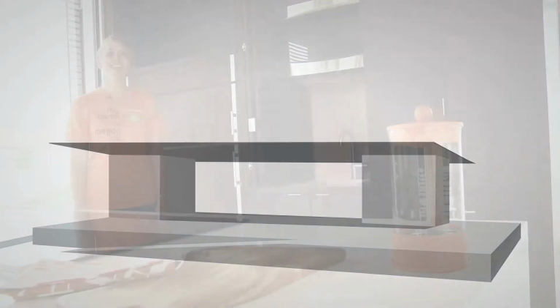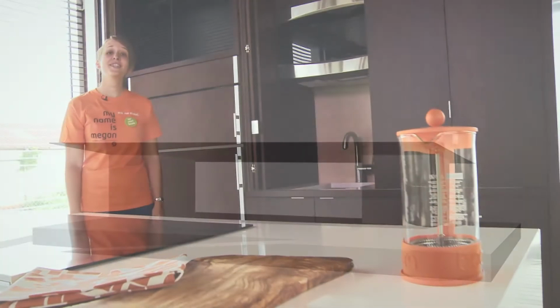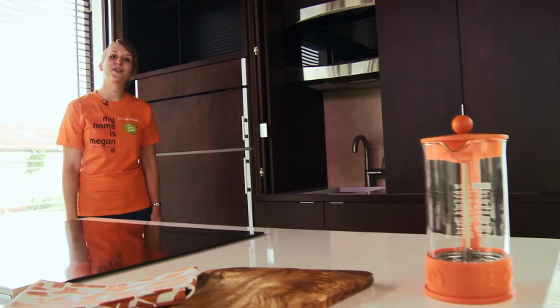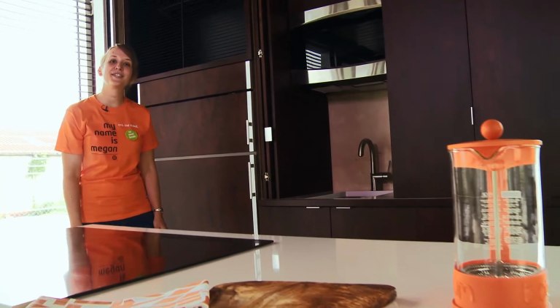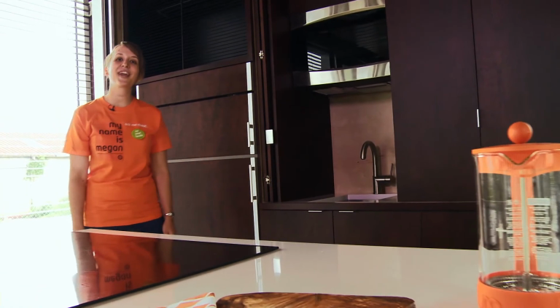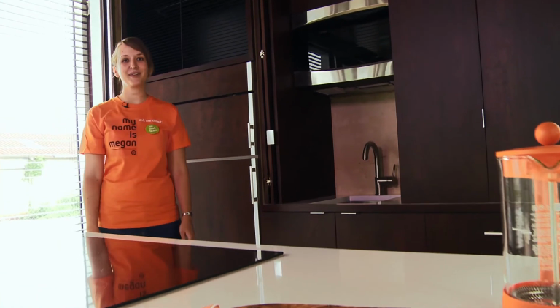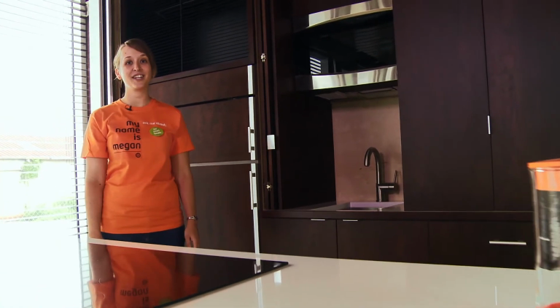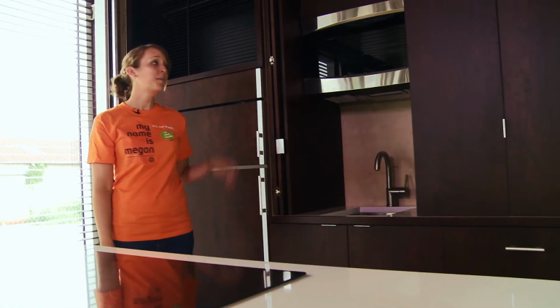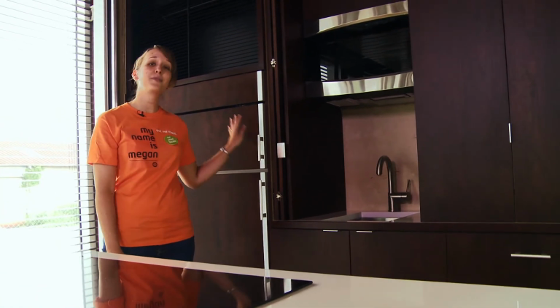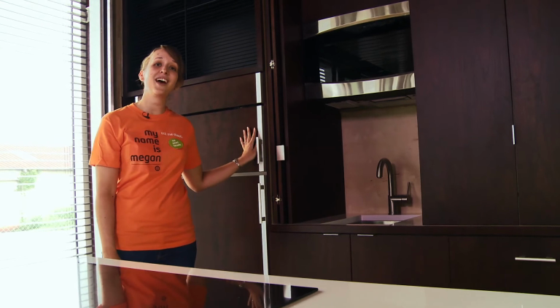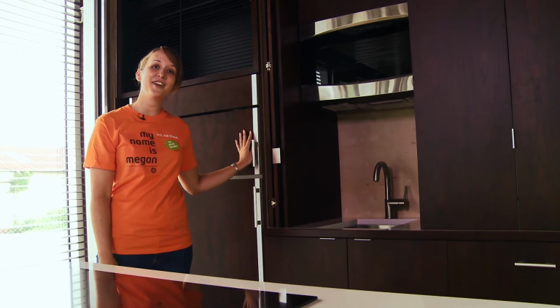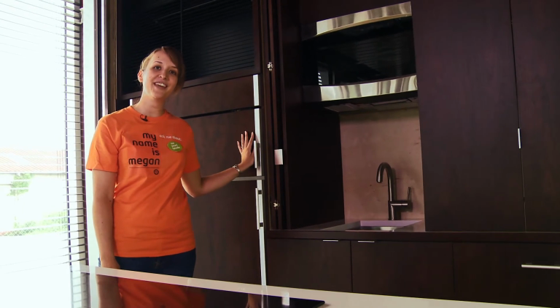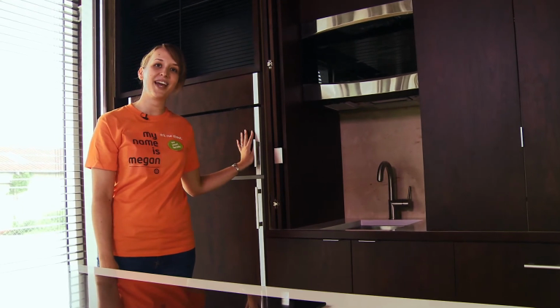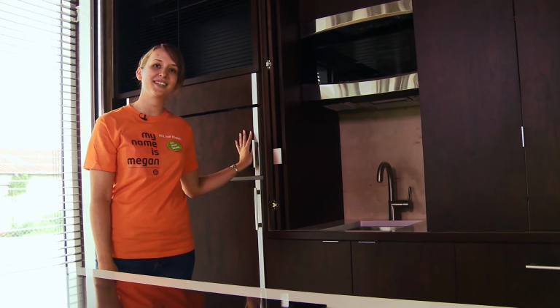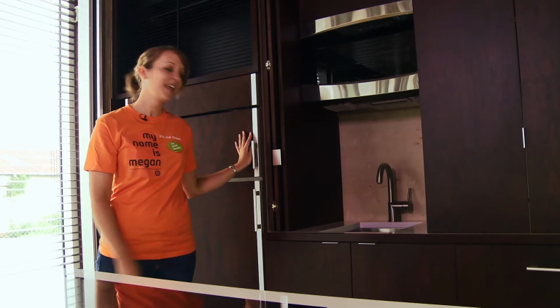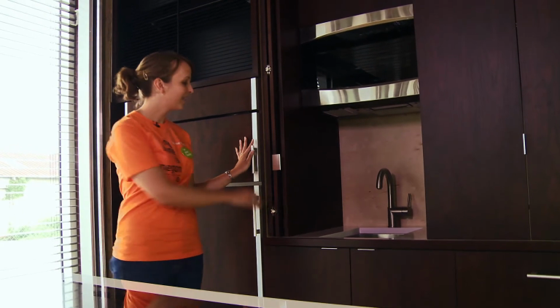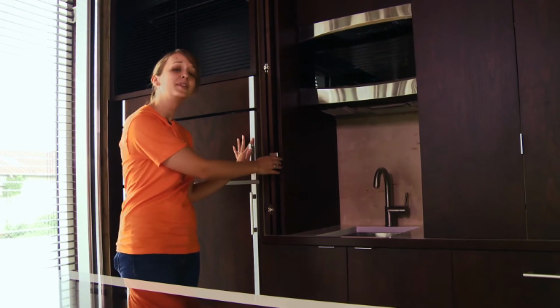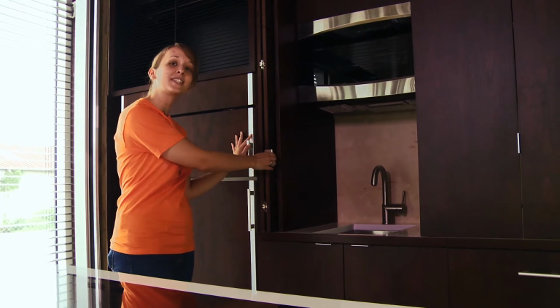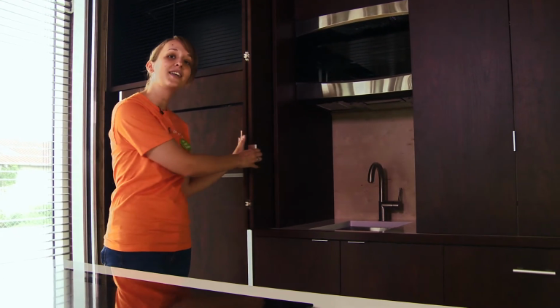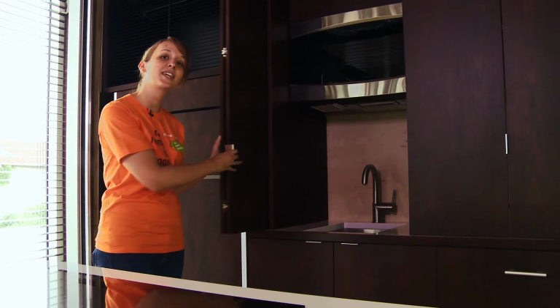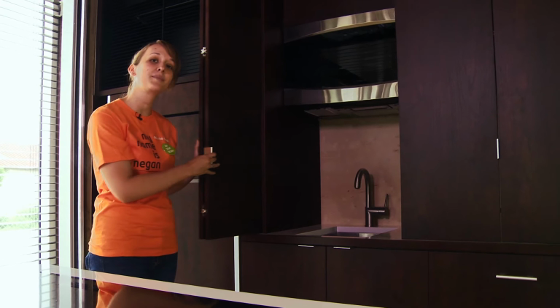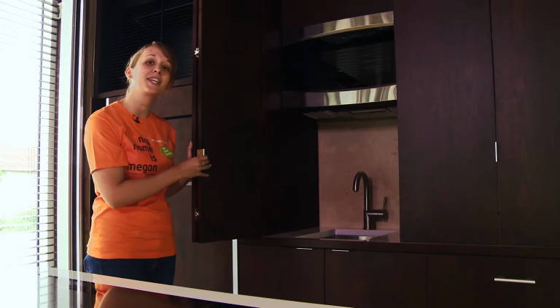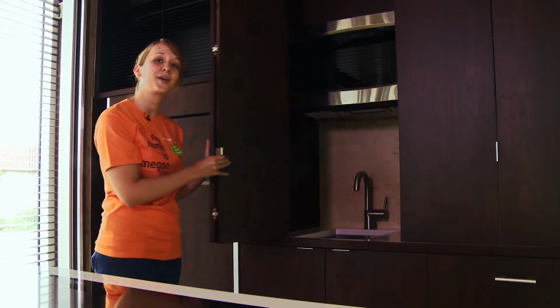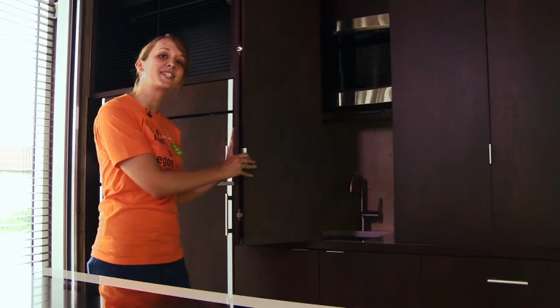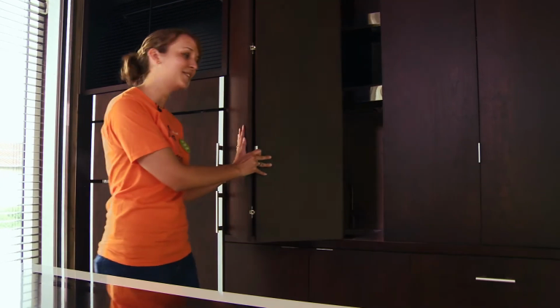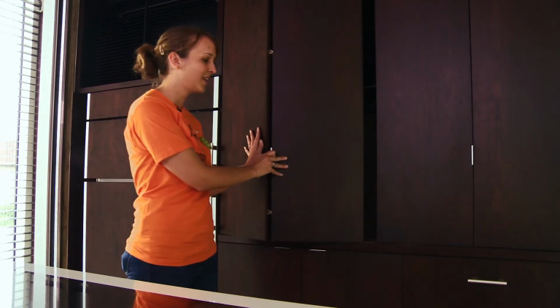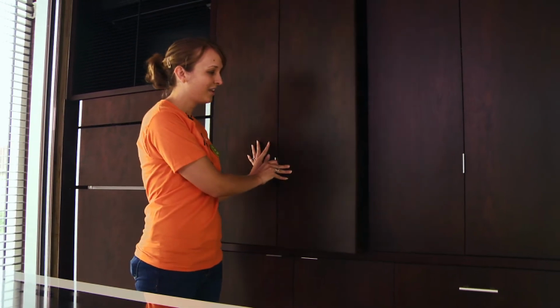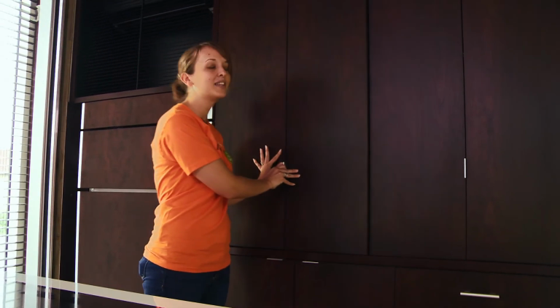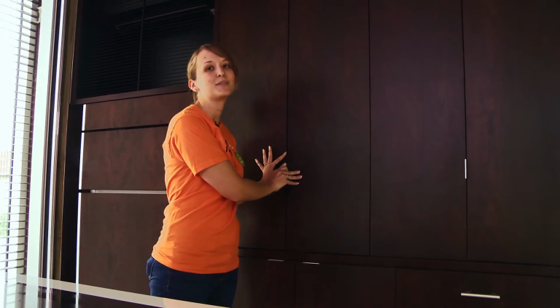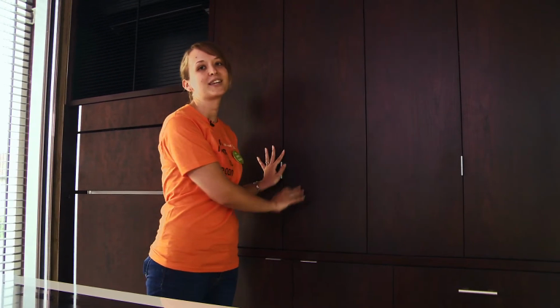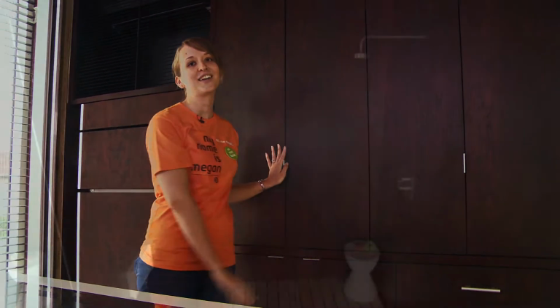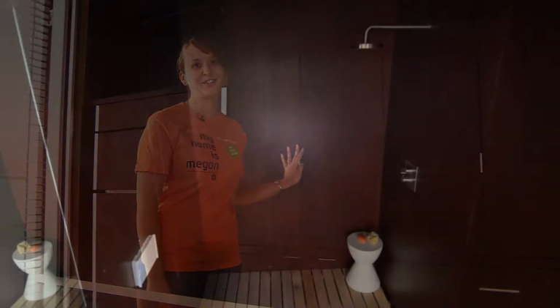The utility core houses the mechanical room and kitchen, both of which are stocked with energy-saving appliances. The cabinetry is designed so that the kitchen can be completely enclosed when it's not in use, leaving the living space with a clean, uncluttered look.